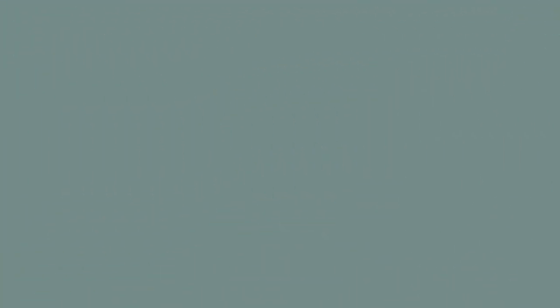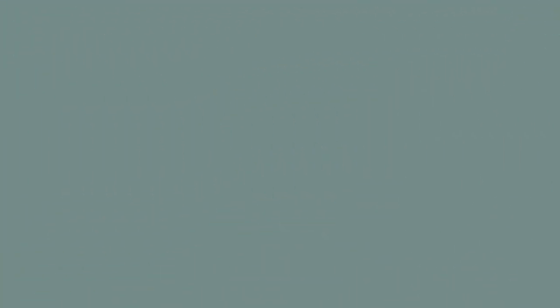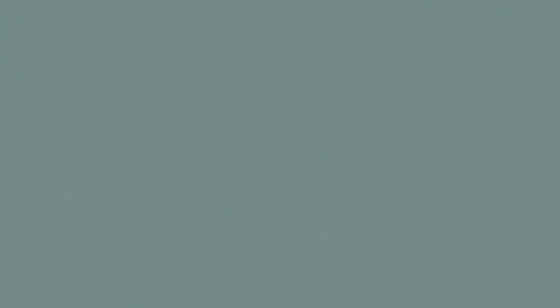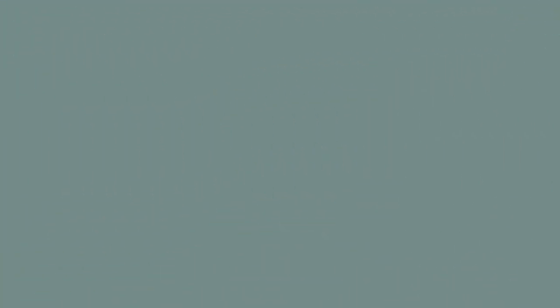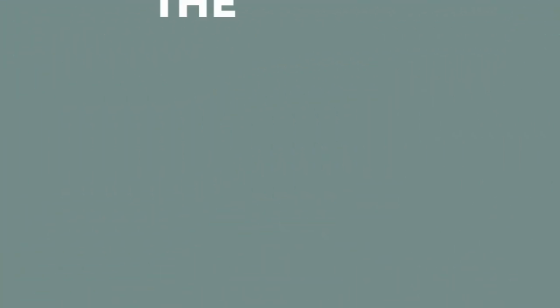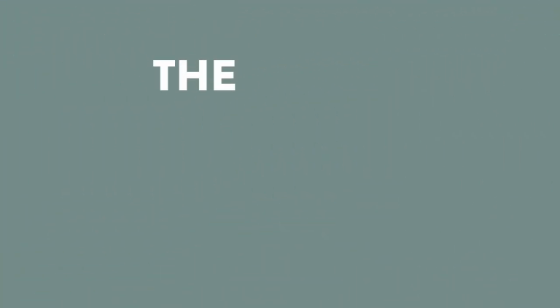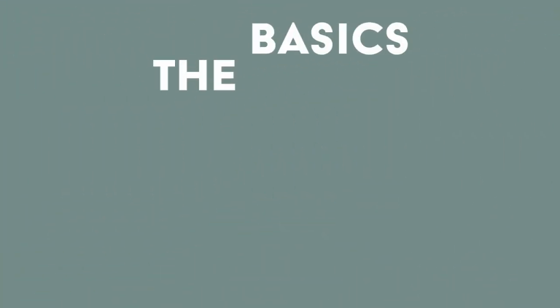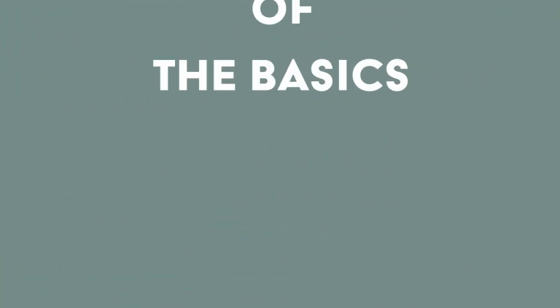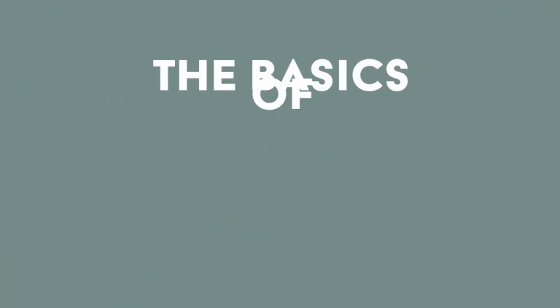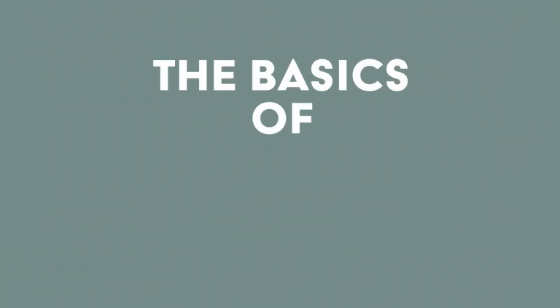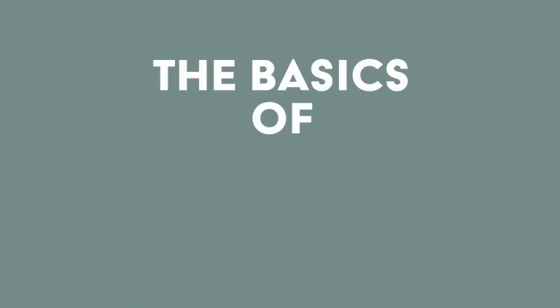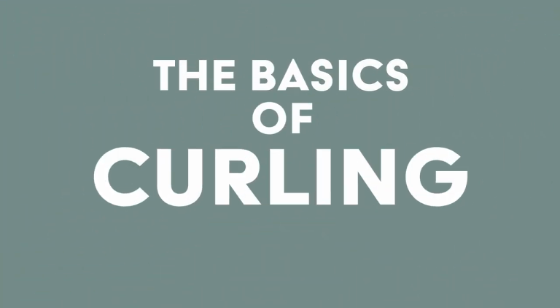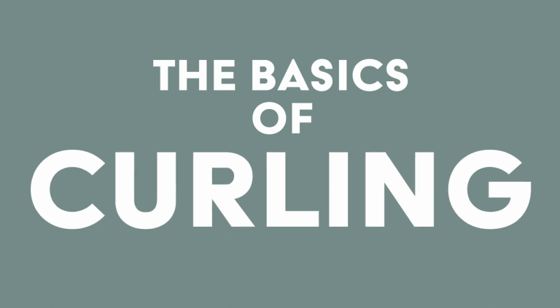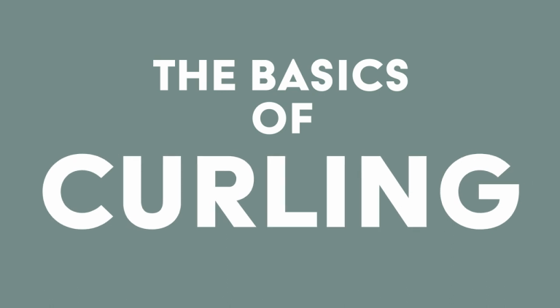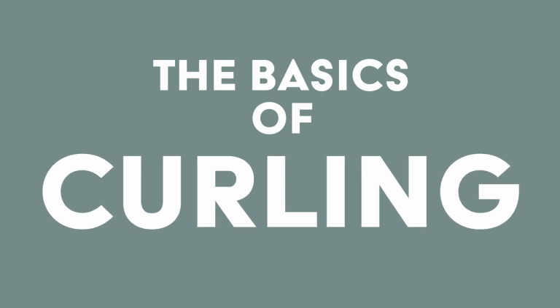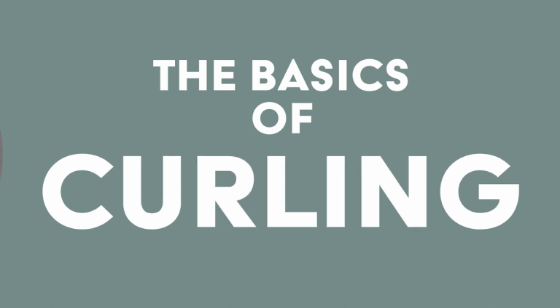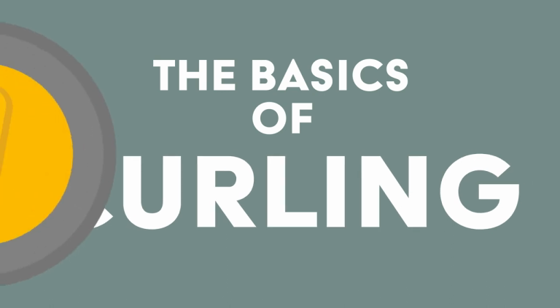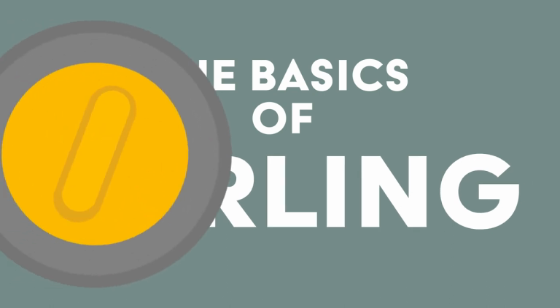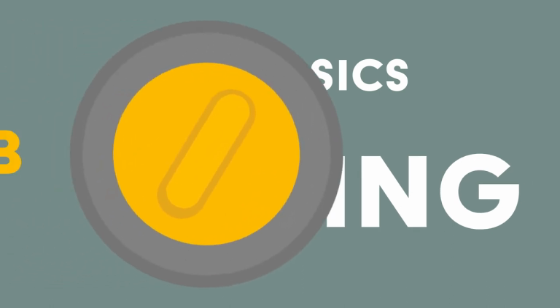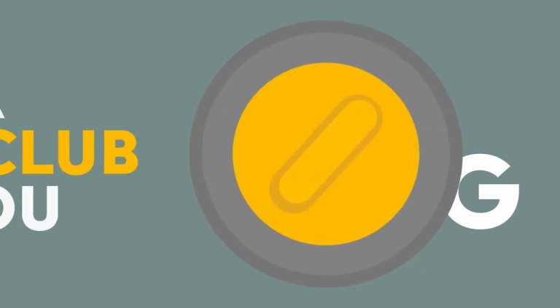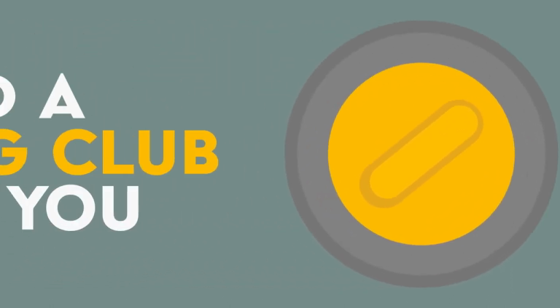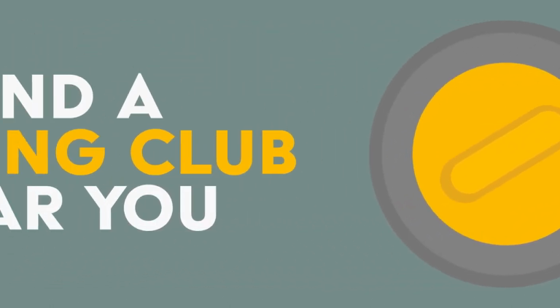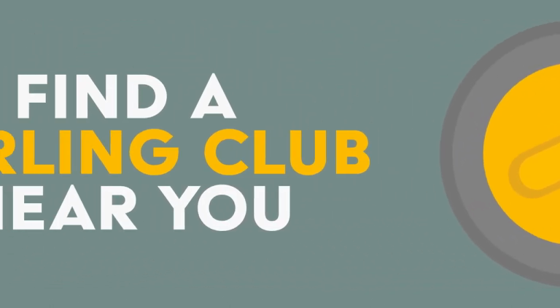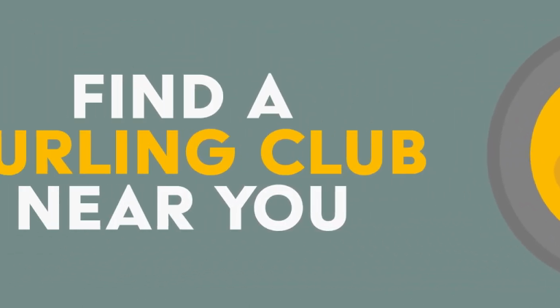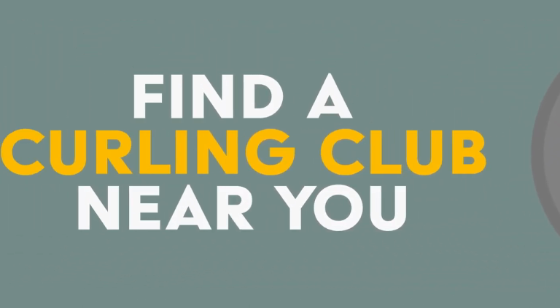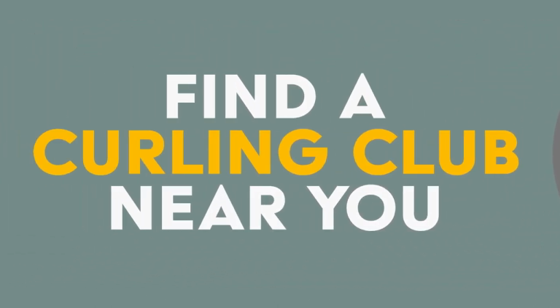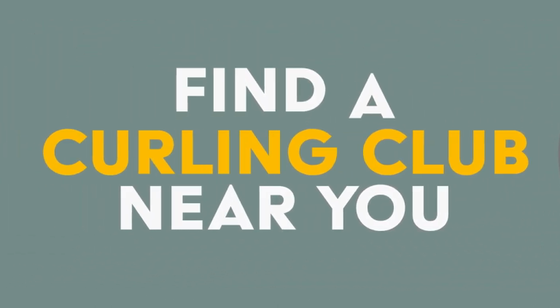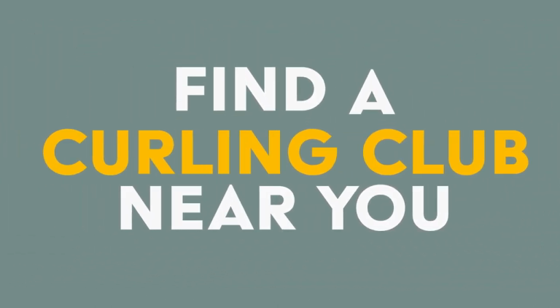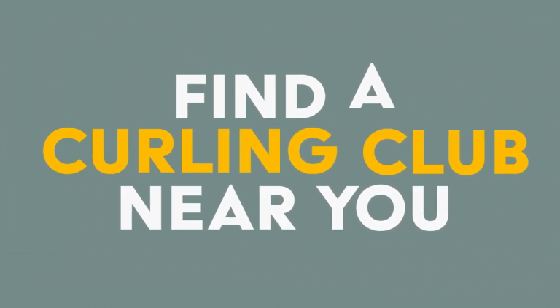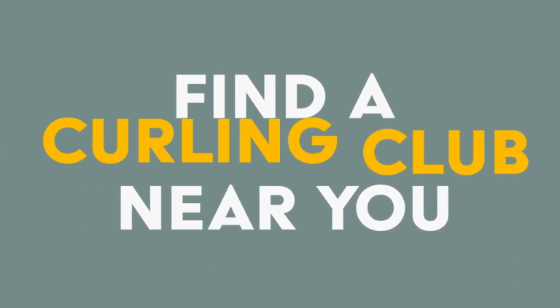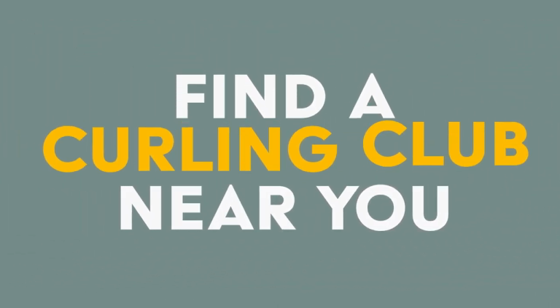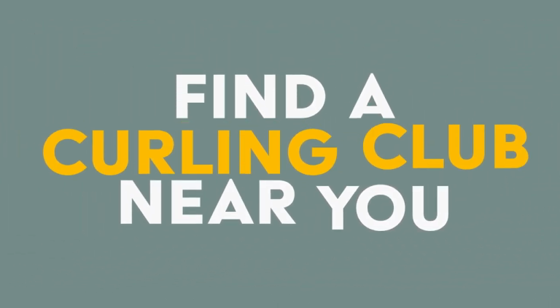And that's the very basics of curling. If you found this interesting, I encourage you to learn more and find a curling club near you.